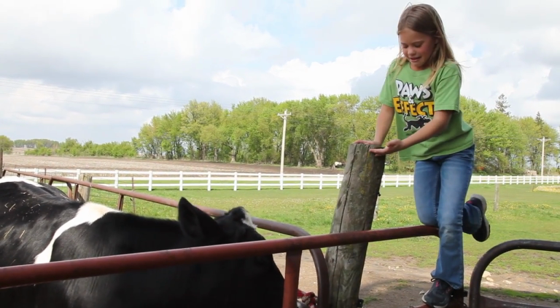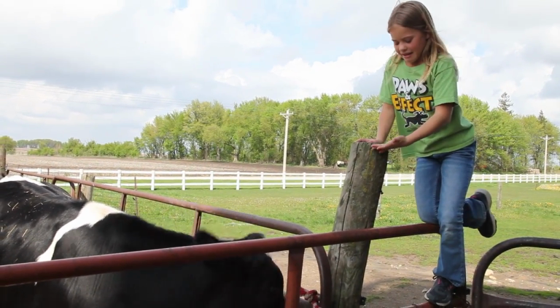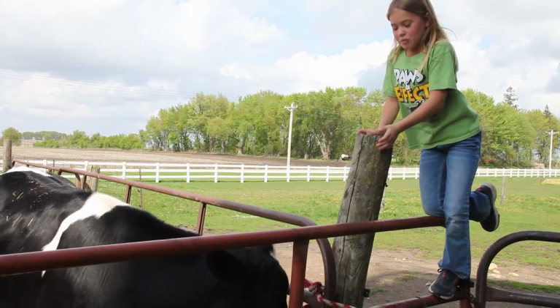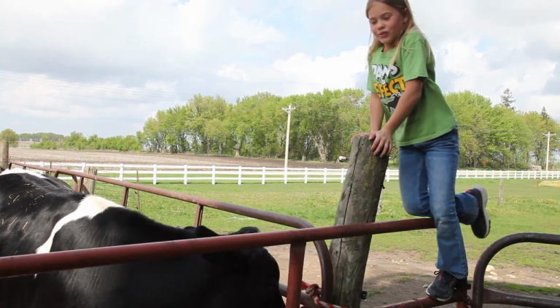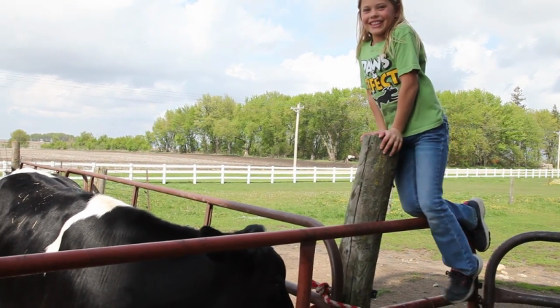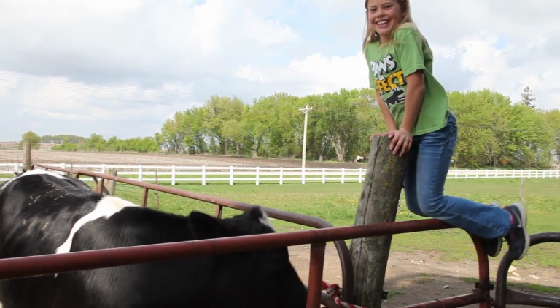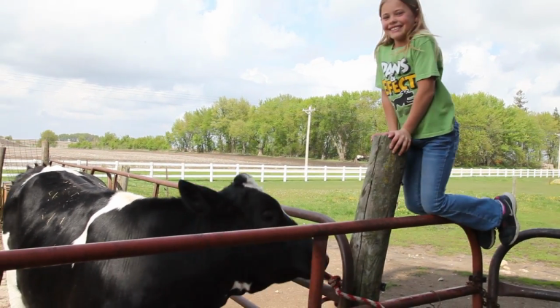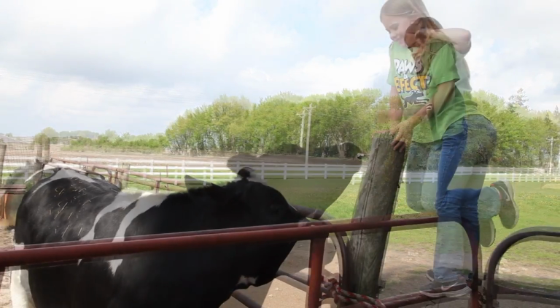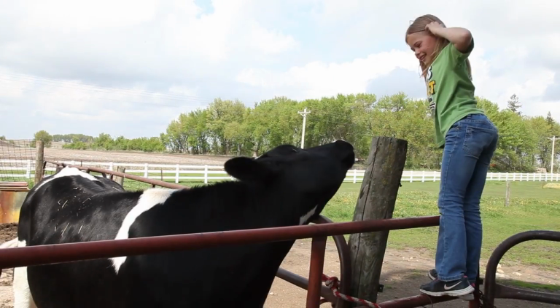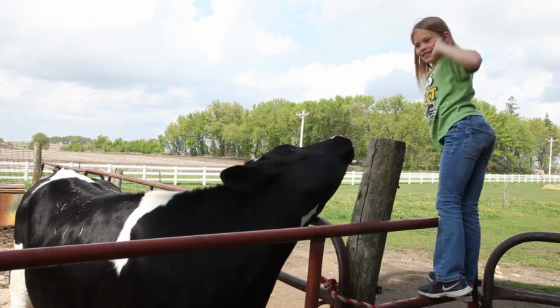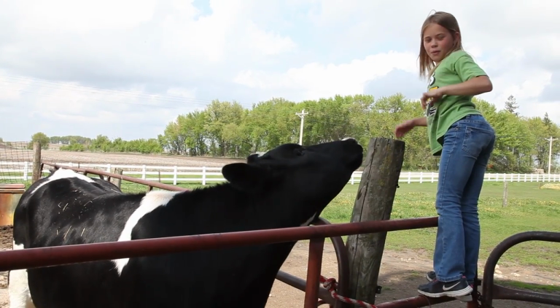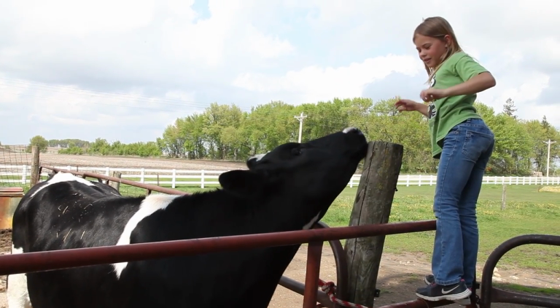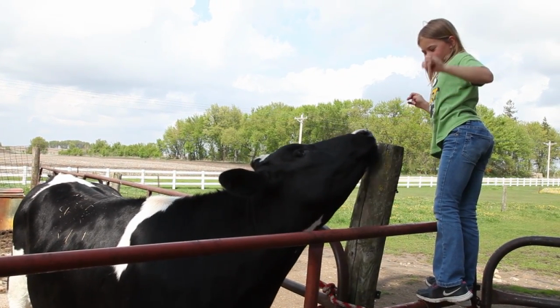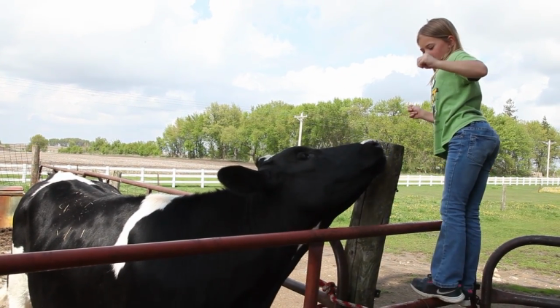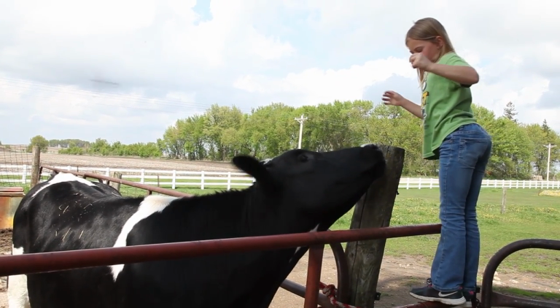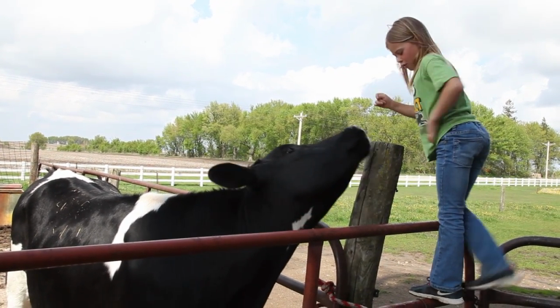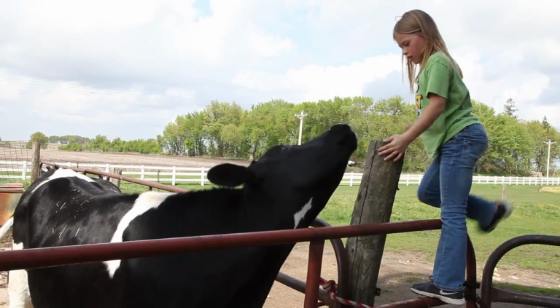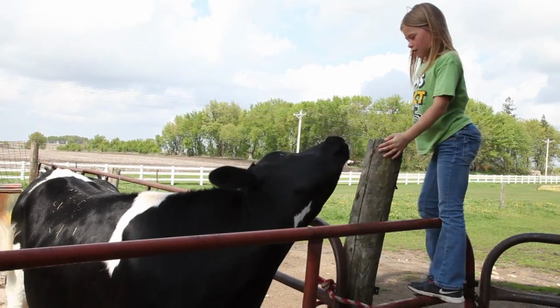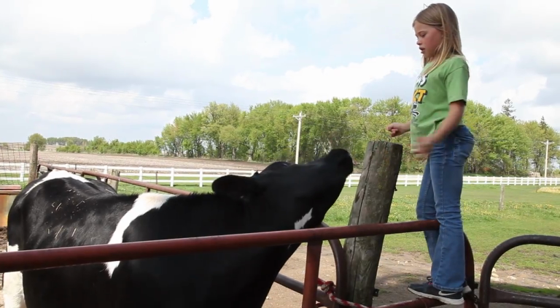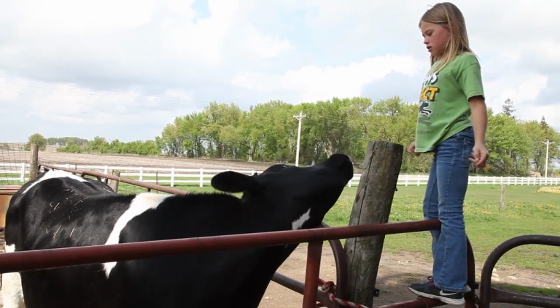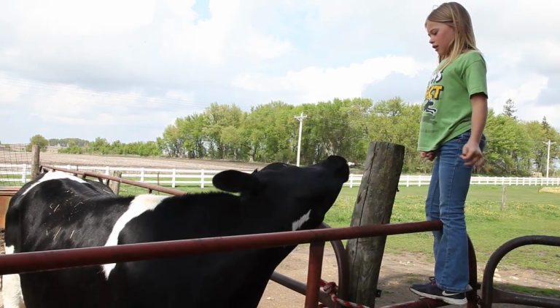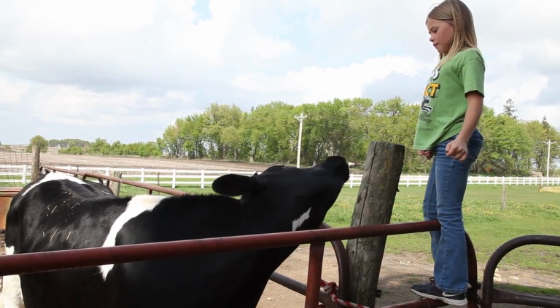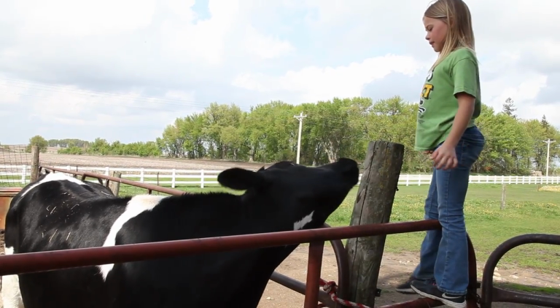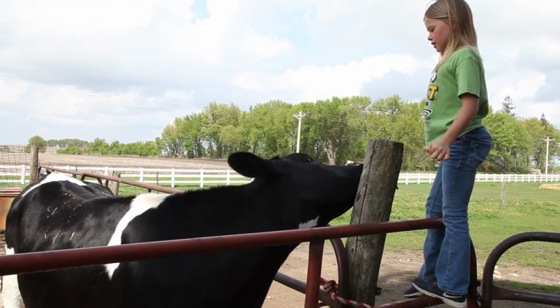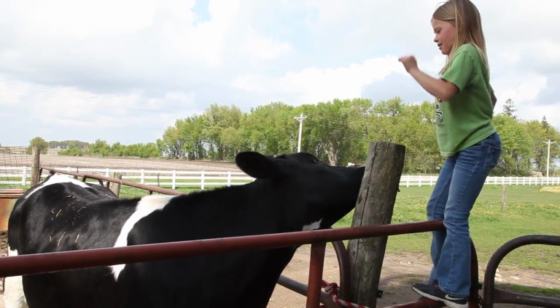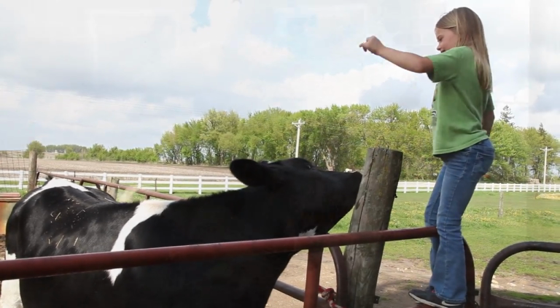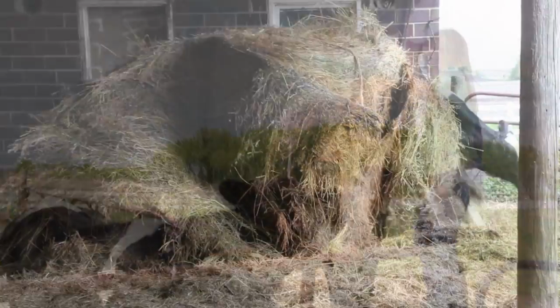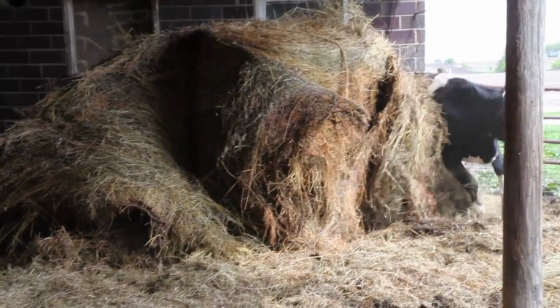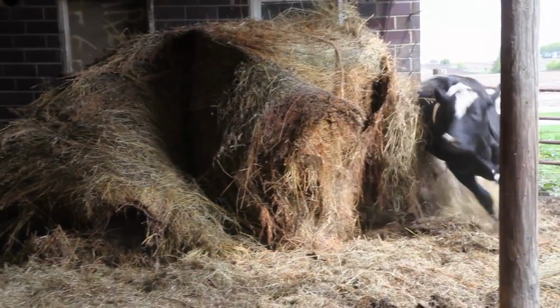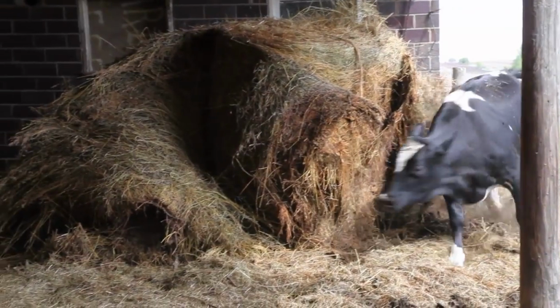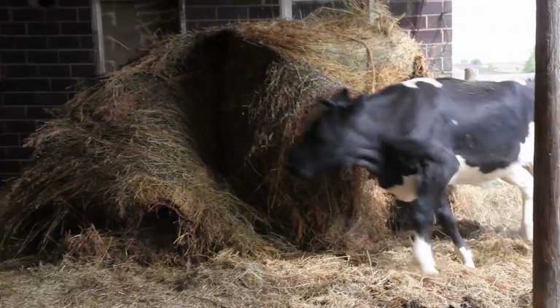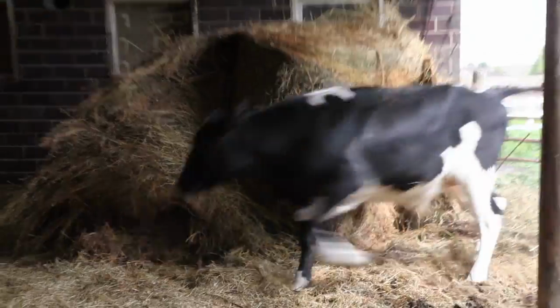I love him so very dearly. He eats corn, rounded-up corn, and pellets. He also likes plenty of room to run.